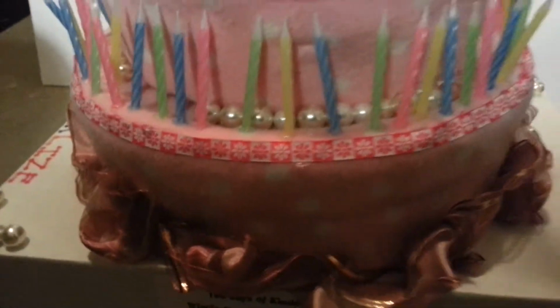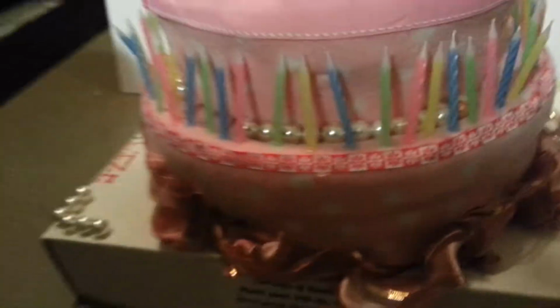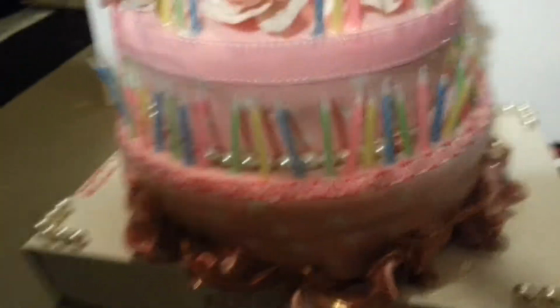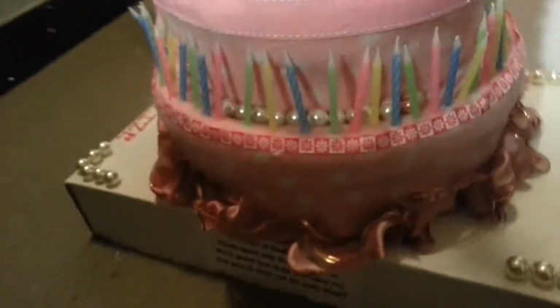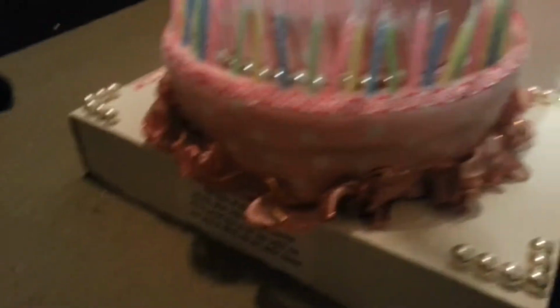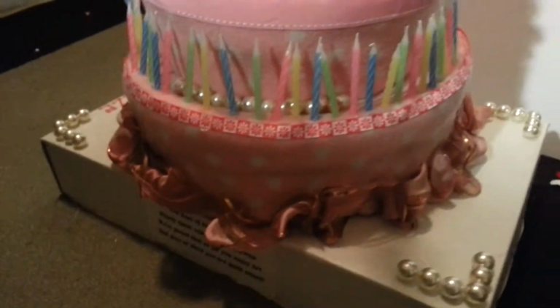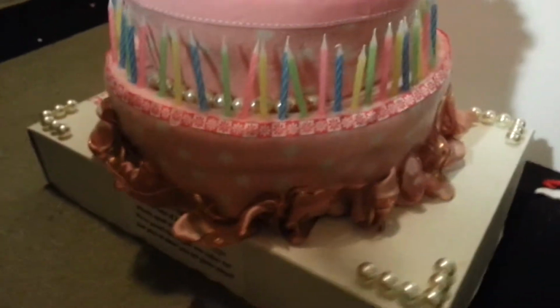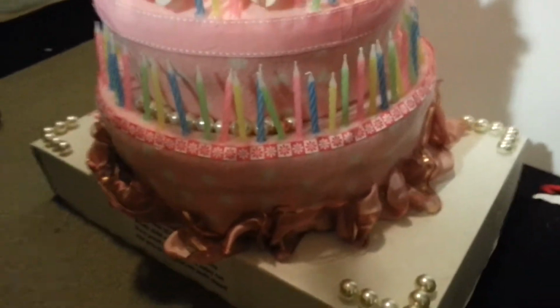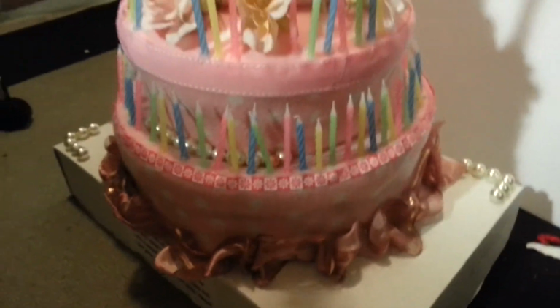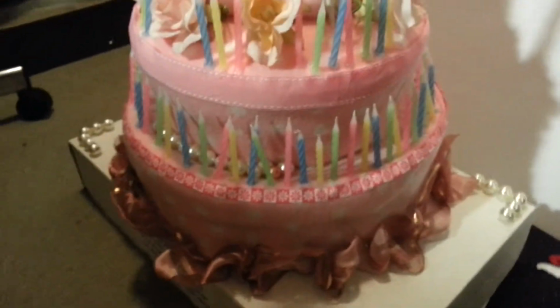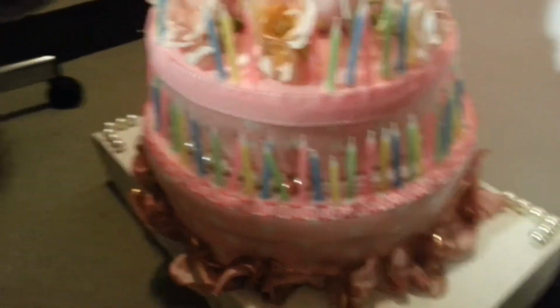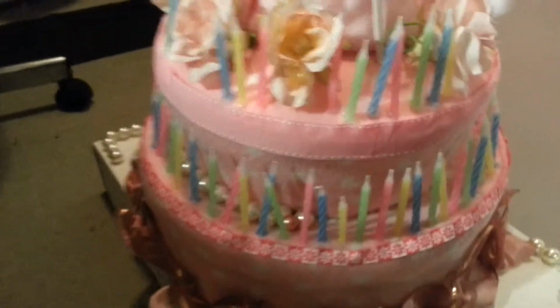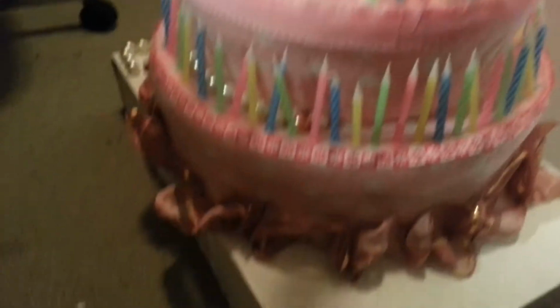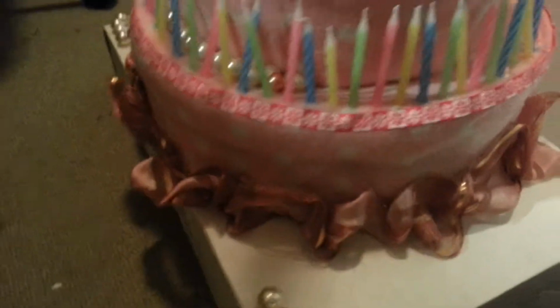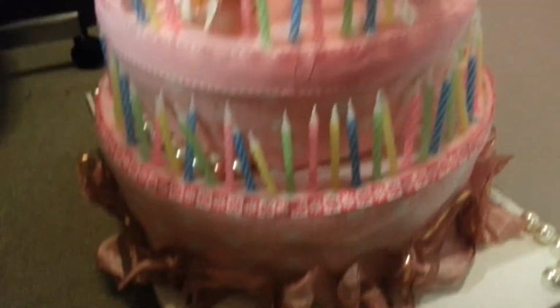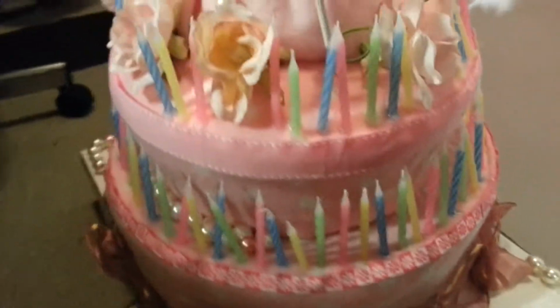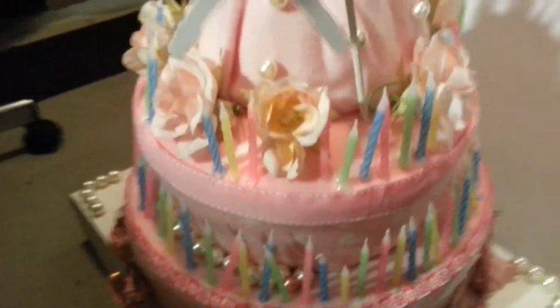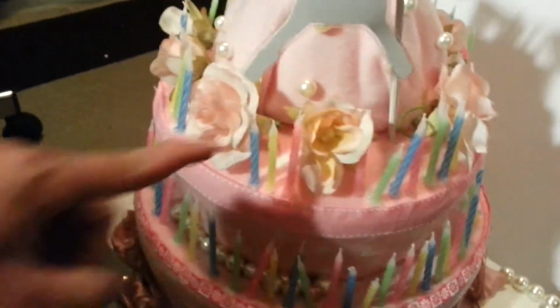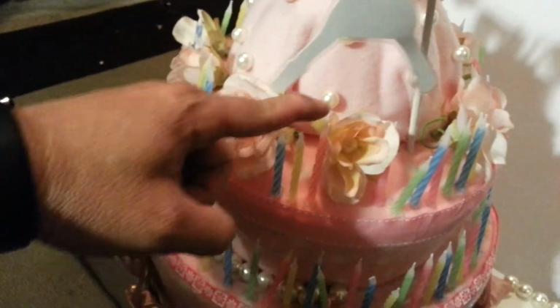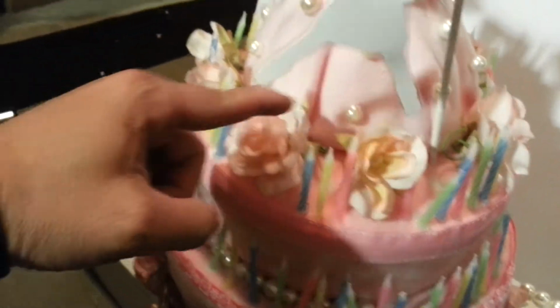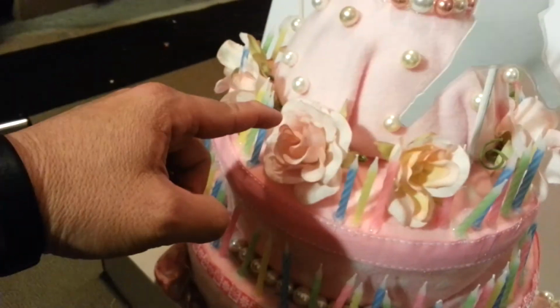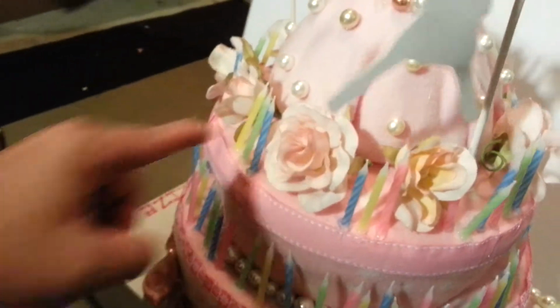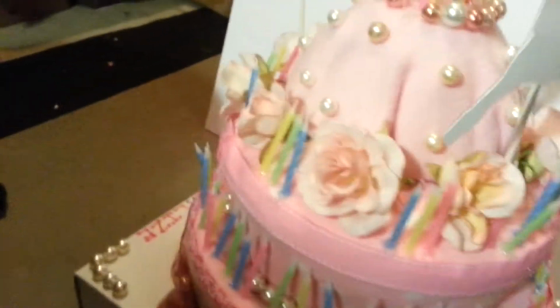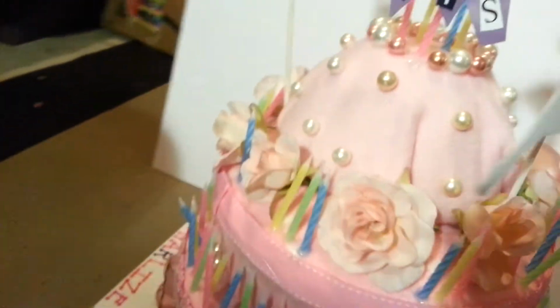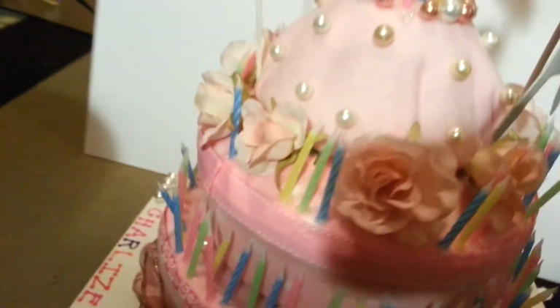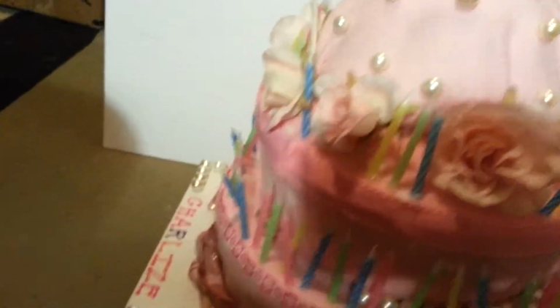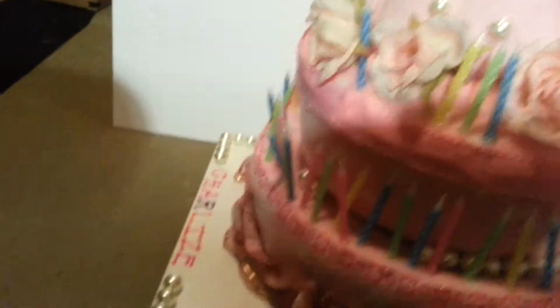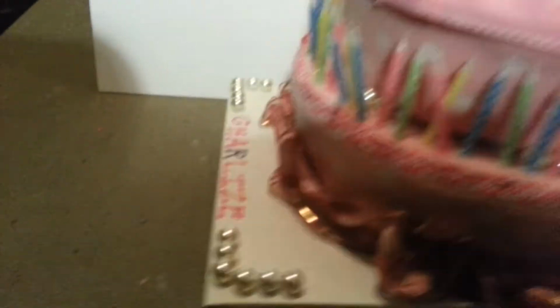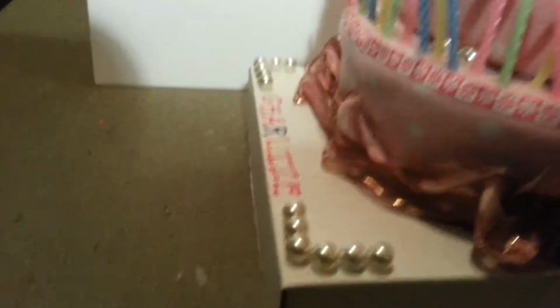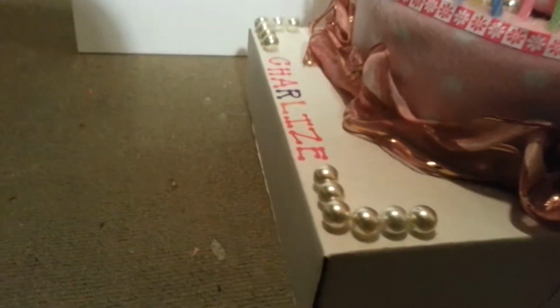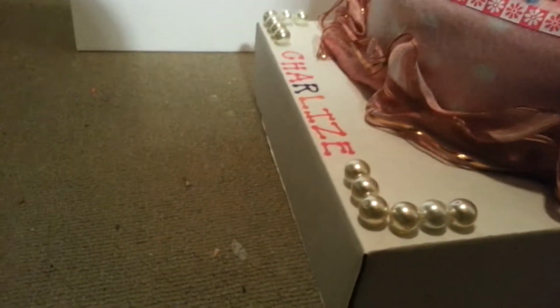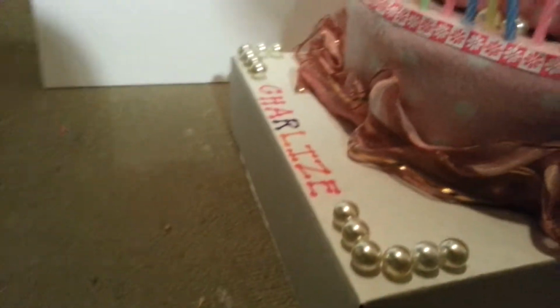Almost all of this stuff came from the dollar store — the candles, the pearls — and these roses are recycled from something else. This is my daughter Charlize.